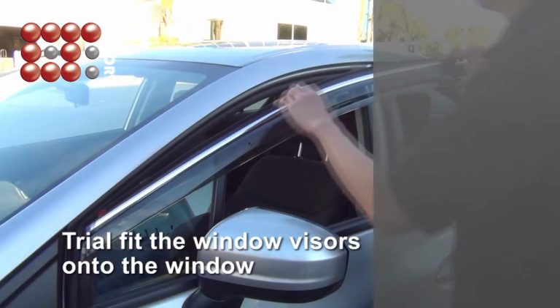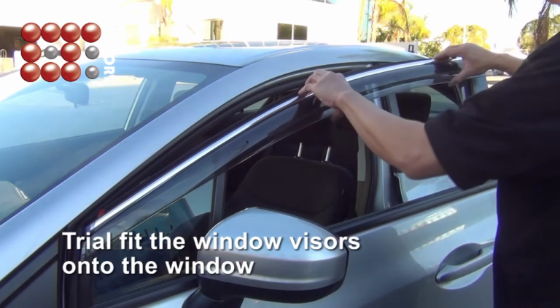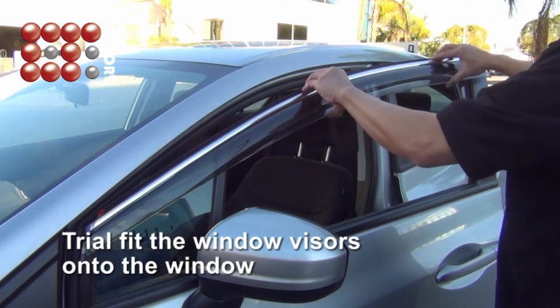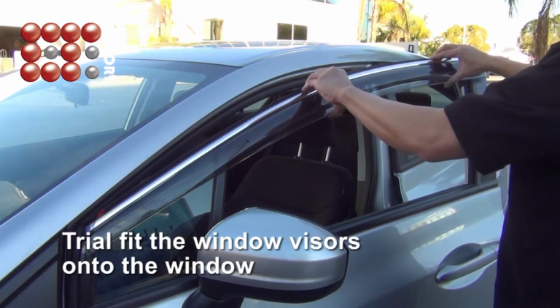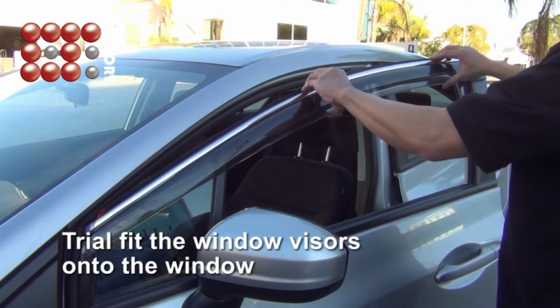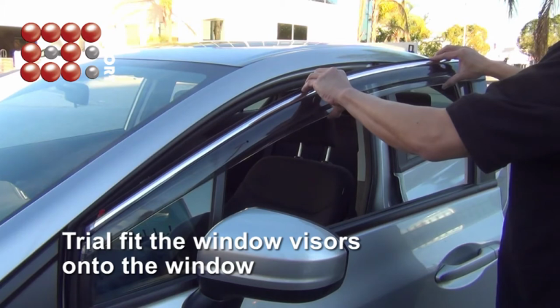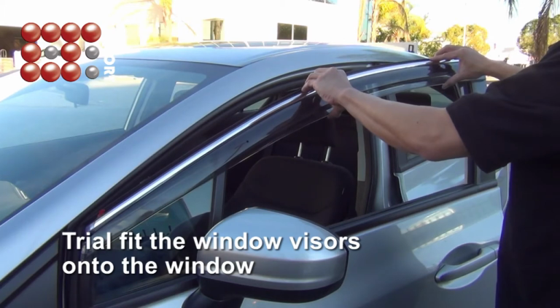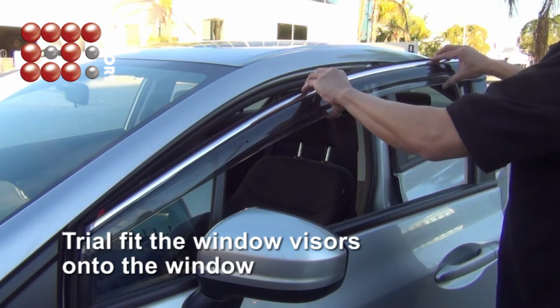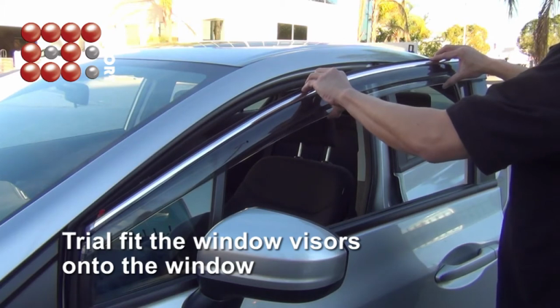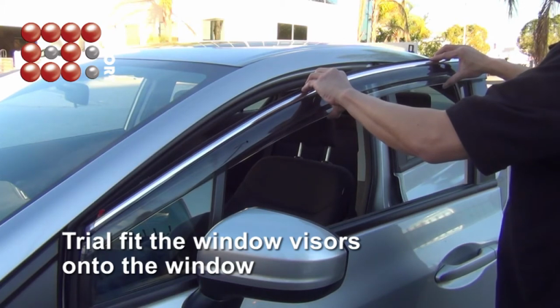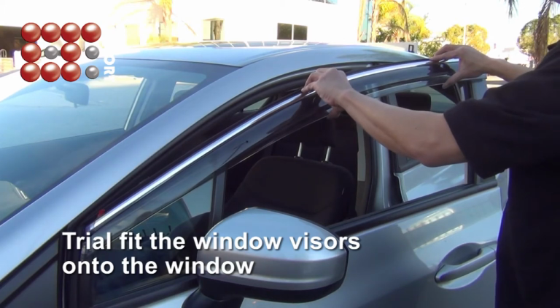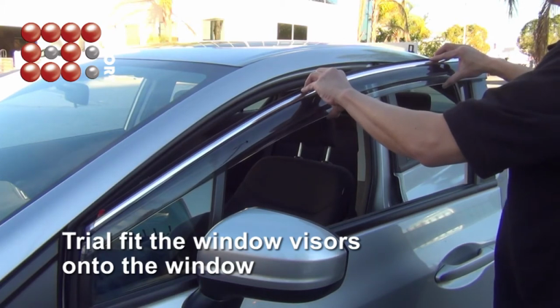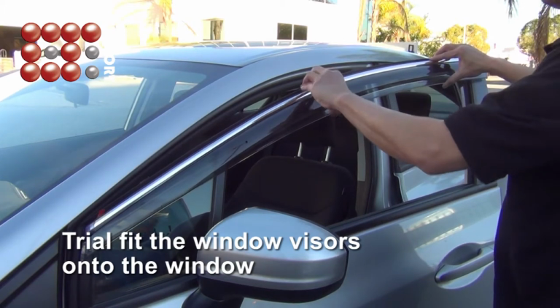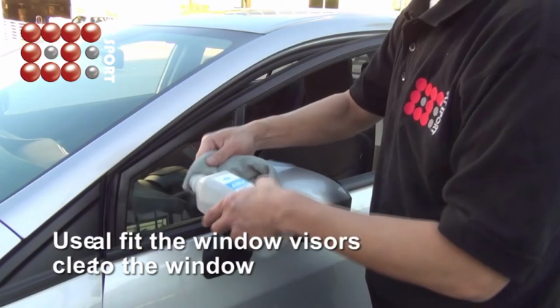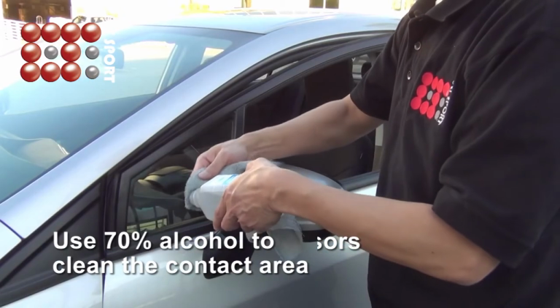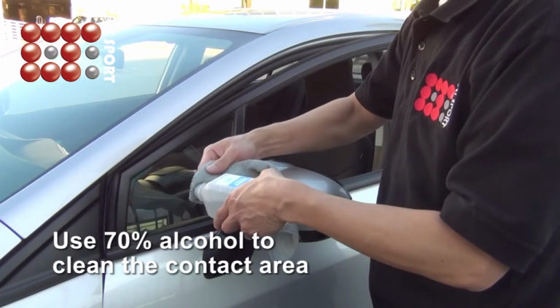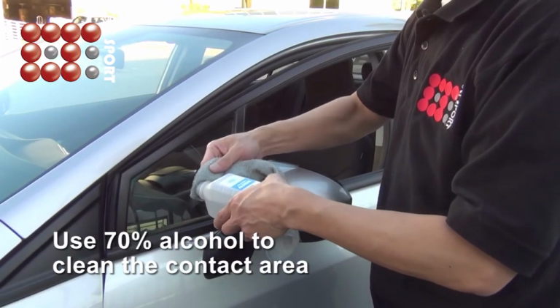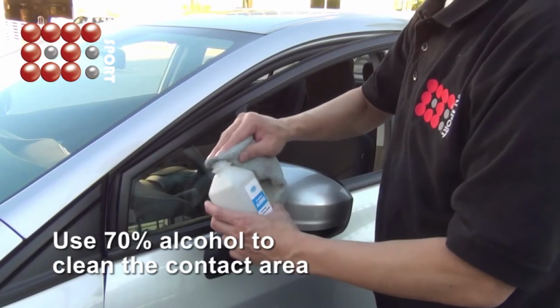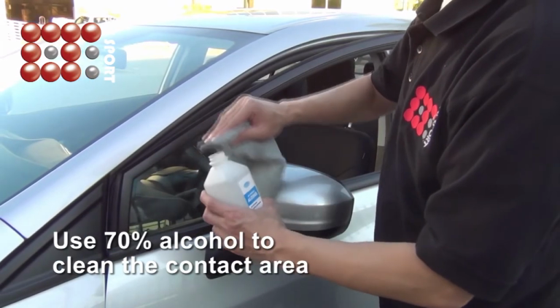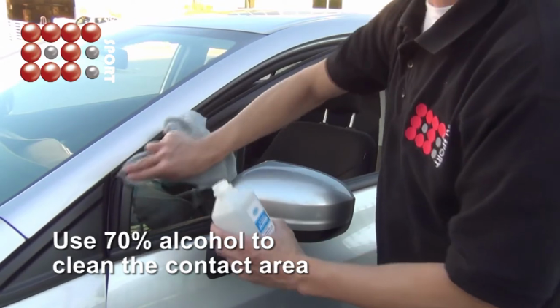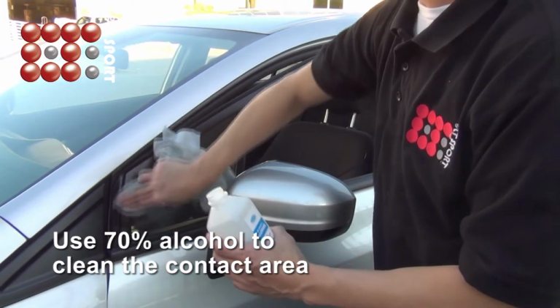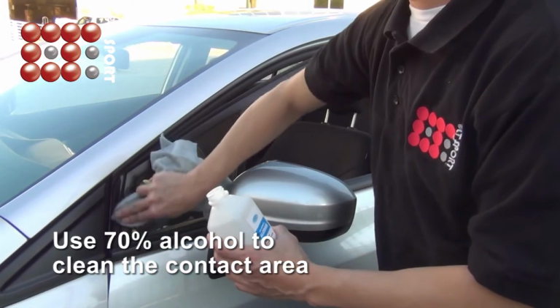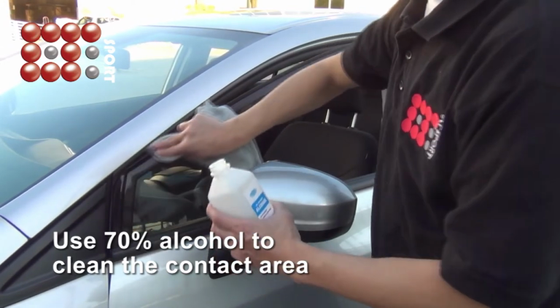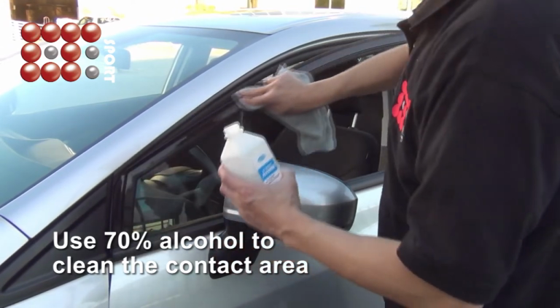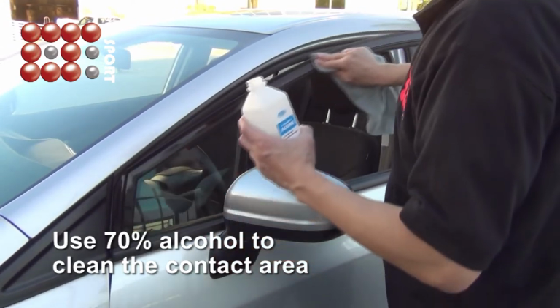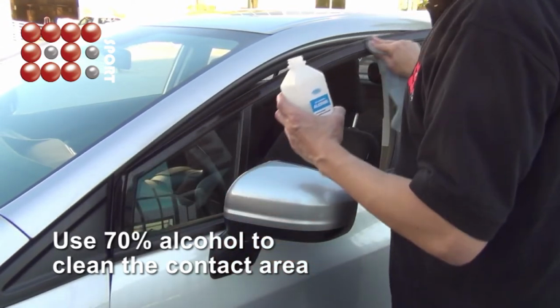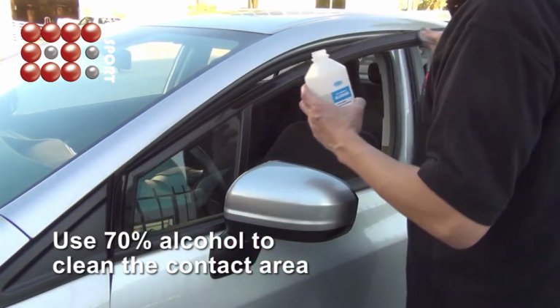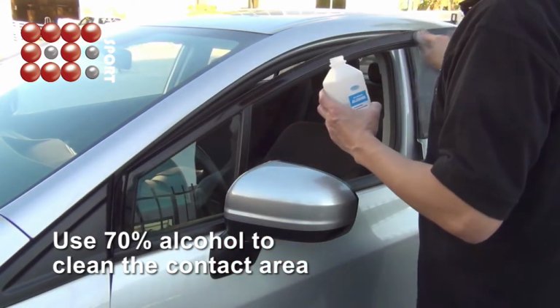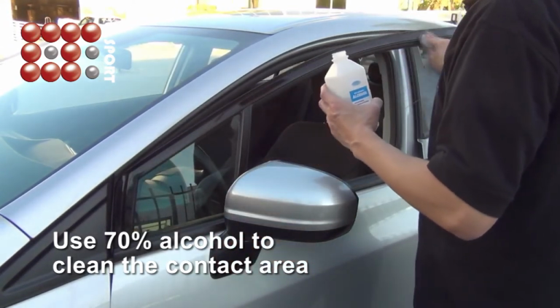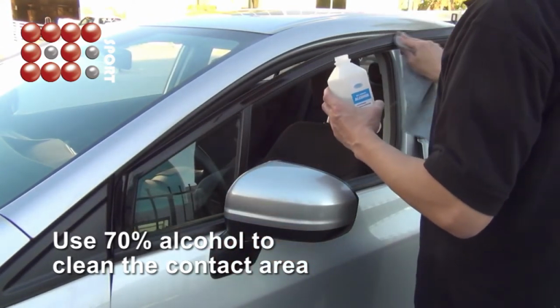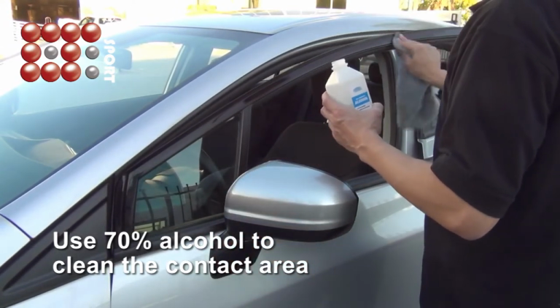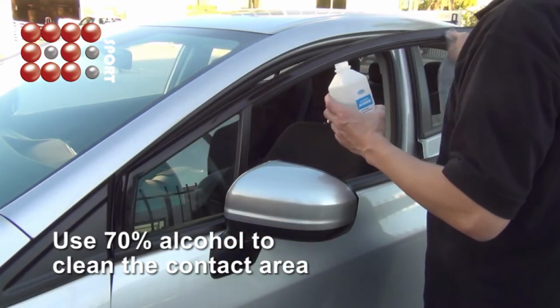First, you need to trial fit the window visors onto the window. Use 70% alcohol to clean the contact area. Please make sure the contact area is 100% clean.